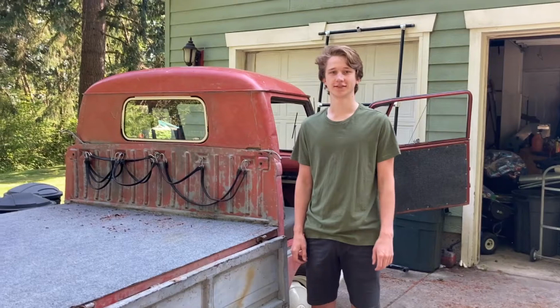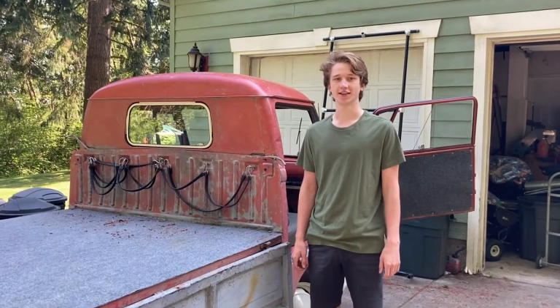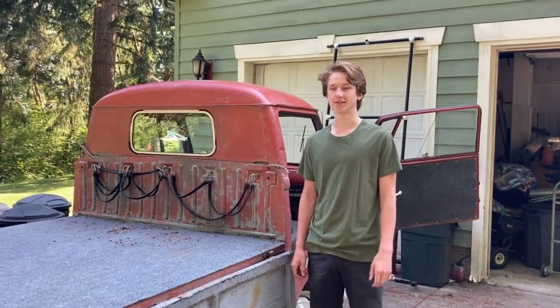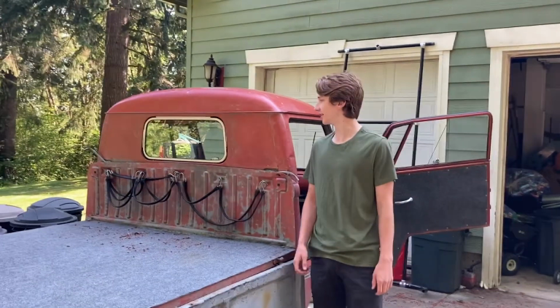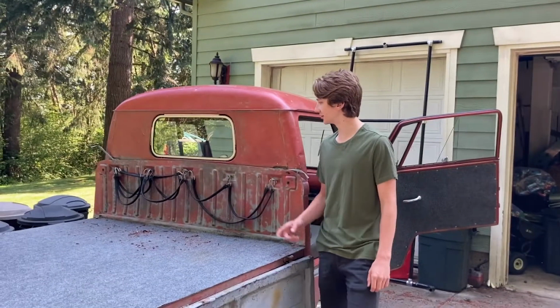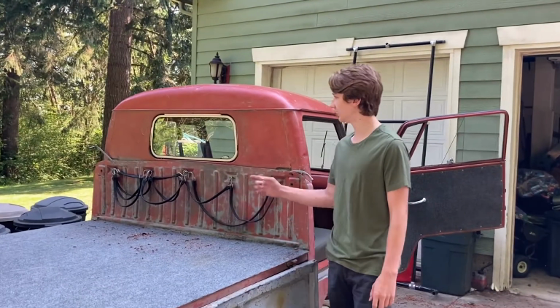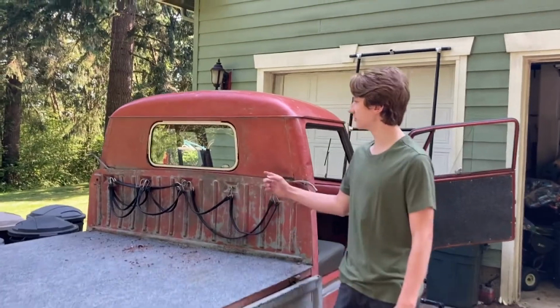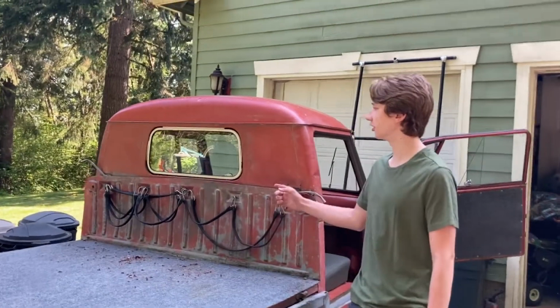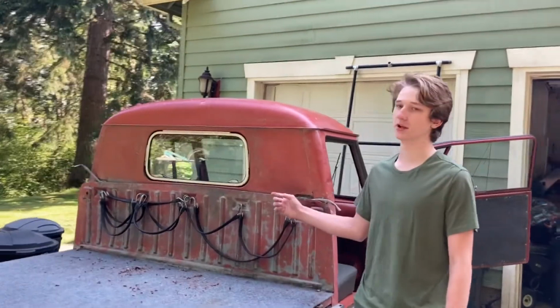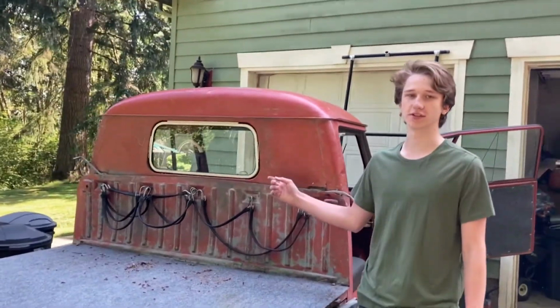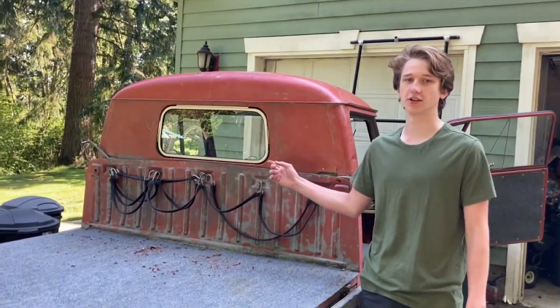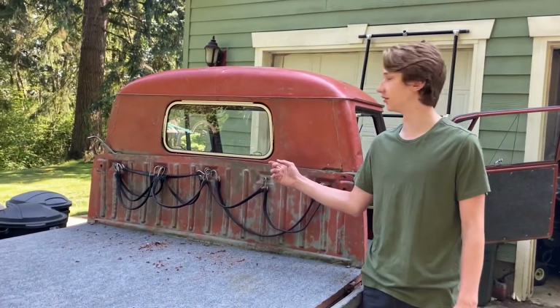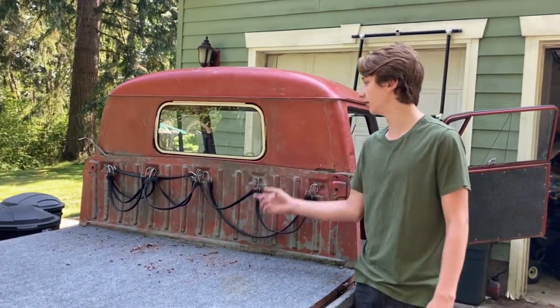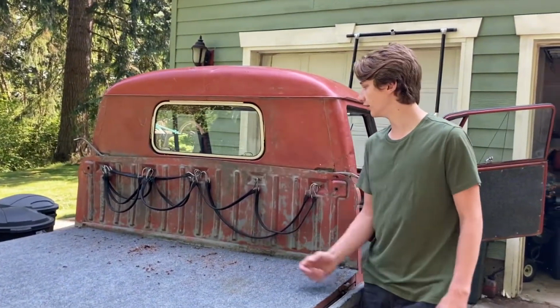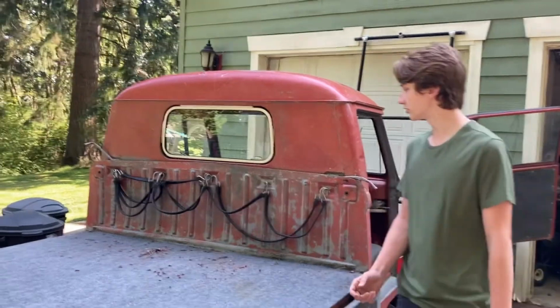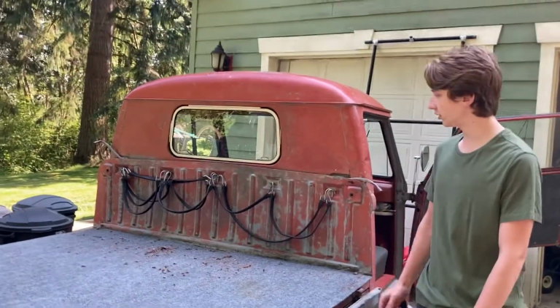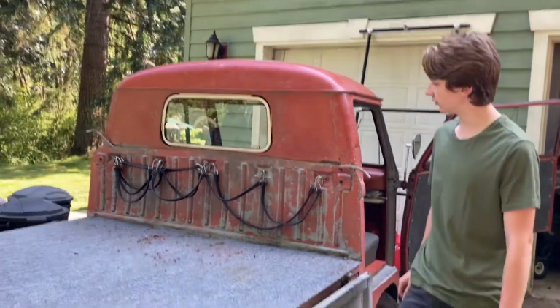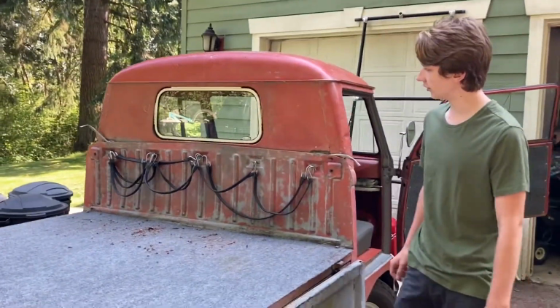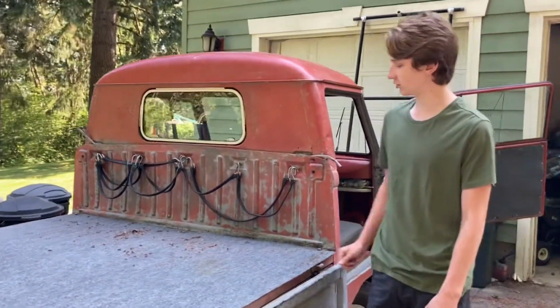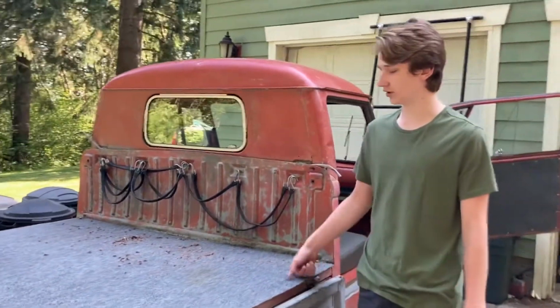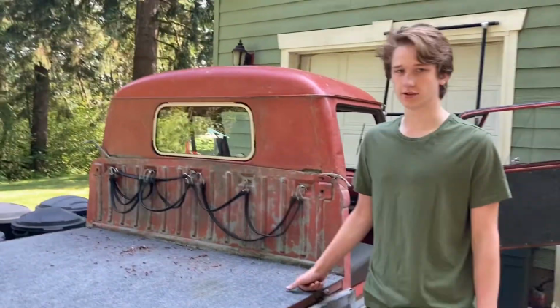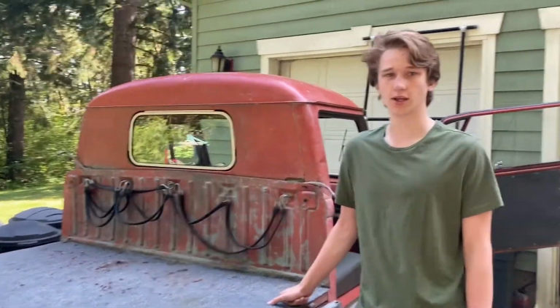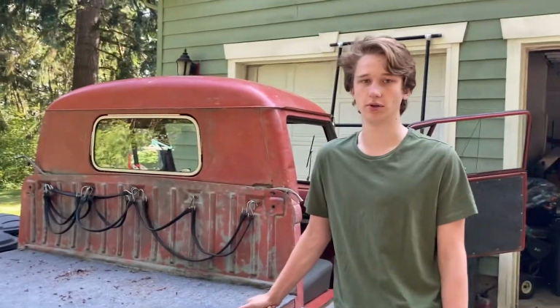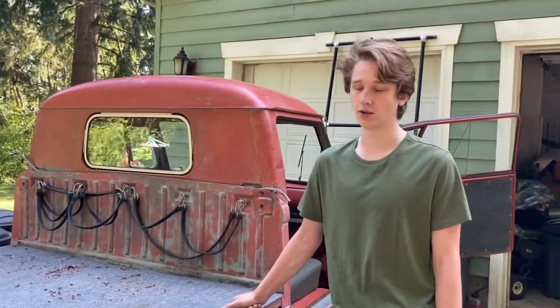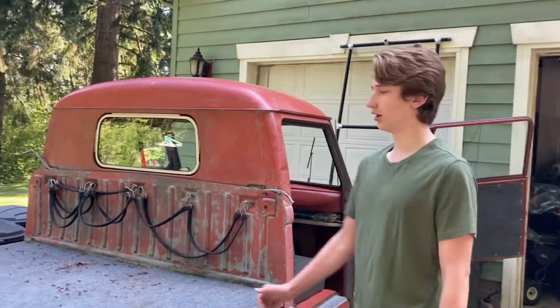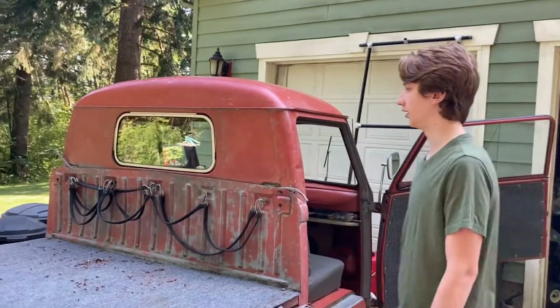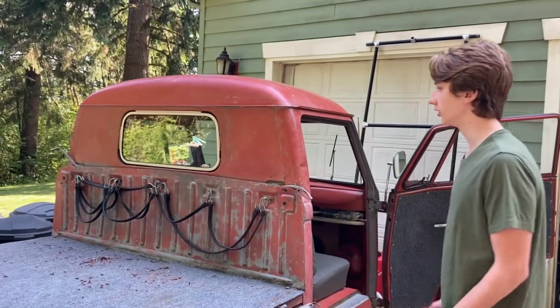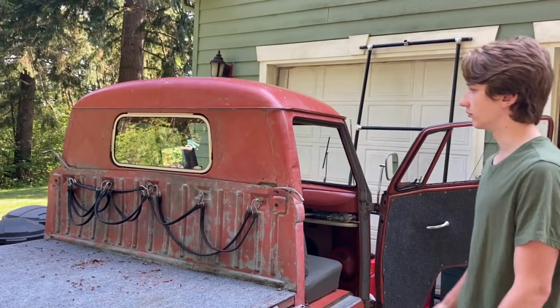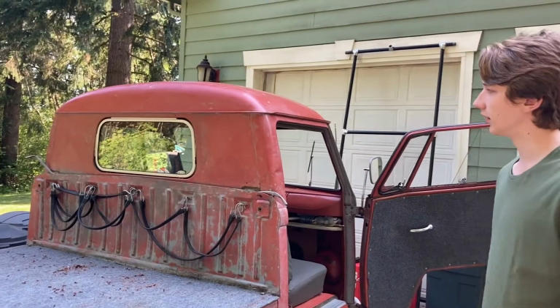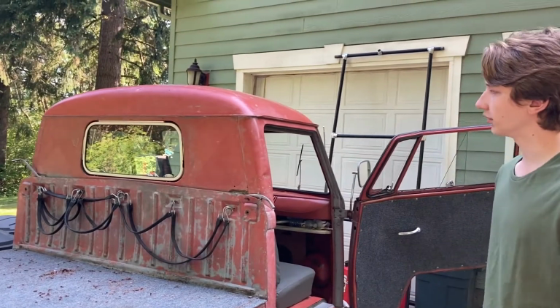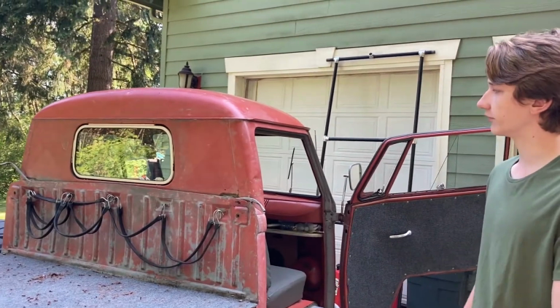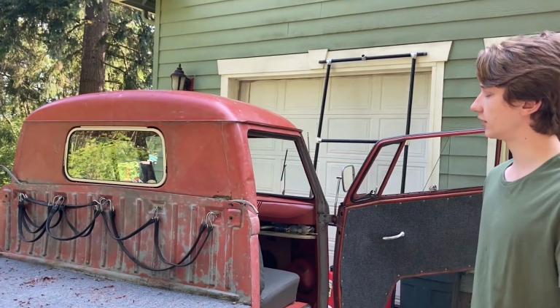Hey guys, today I want to show you my new rear safari window that we just installed the other day. It makes driving the single cab a lot better. I really like it for the single cab.